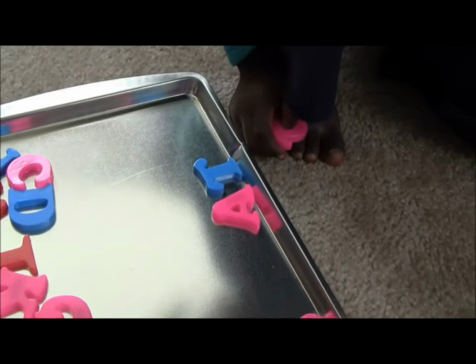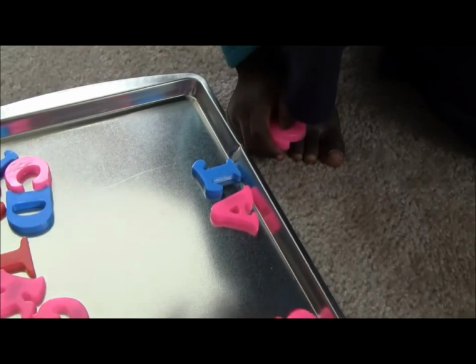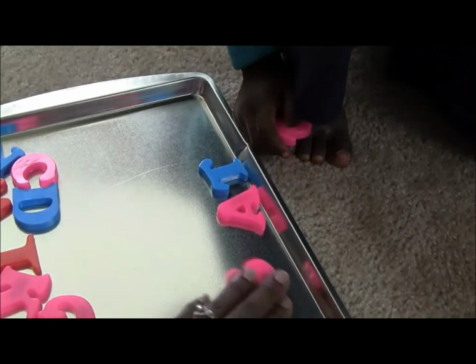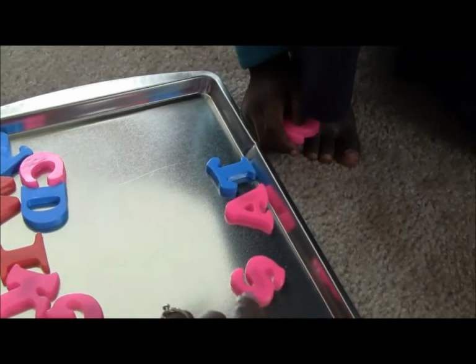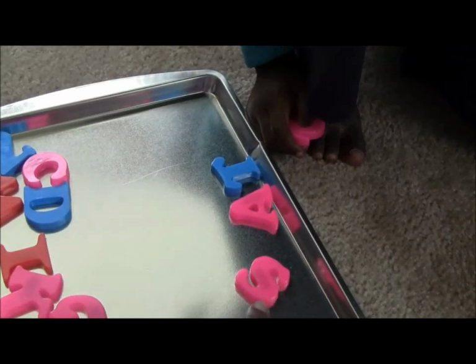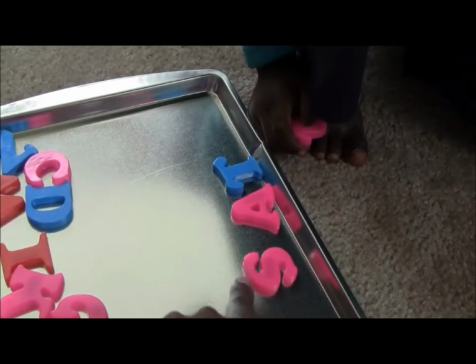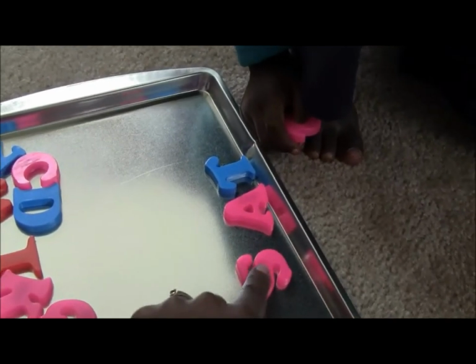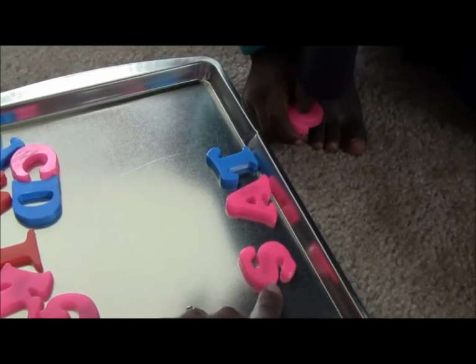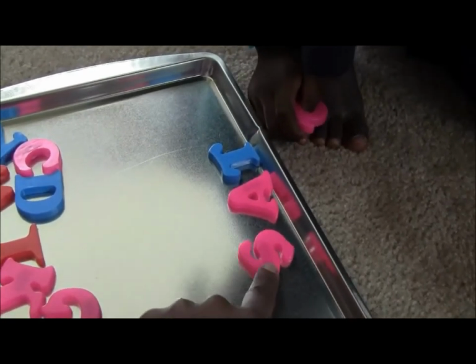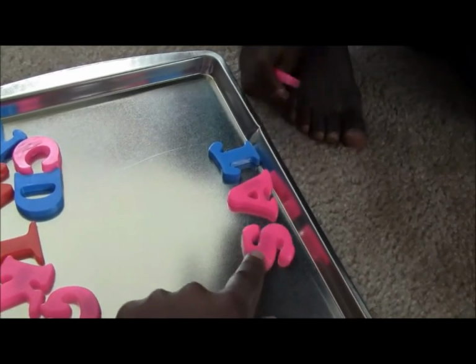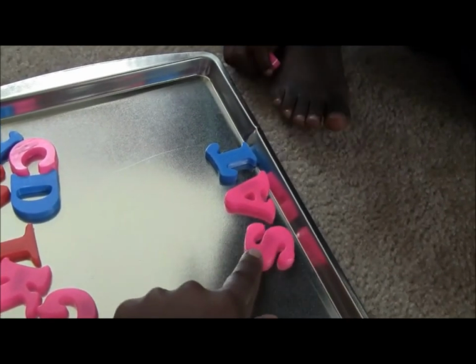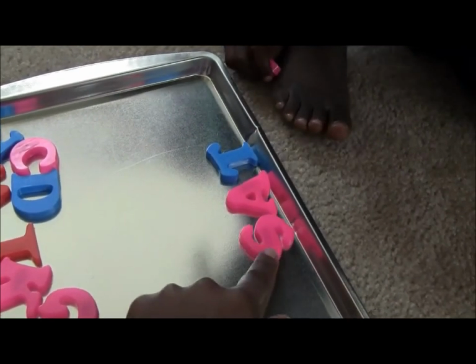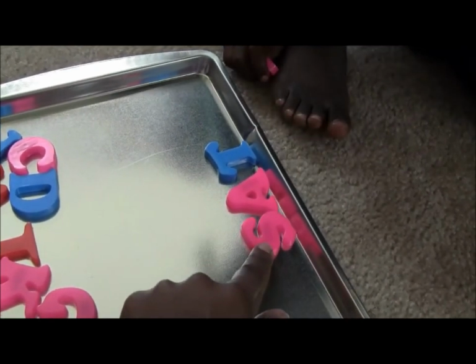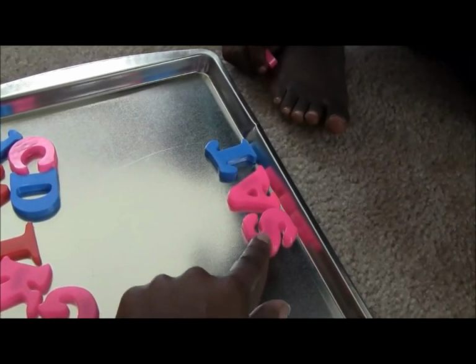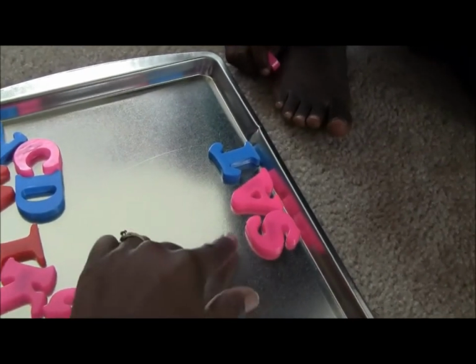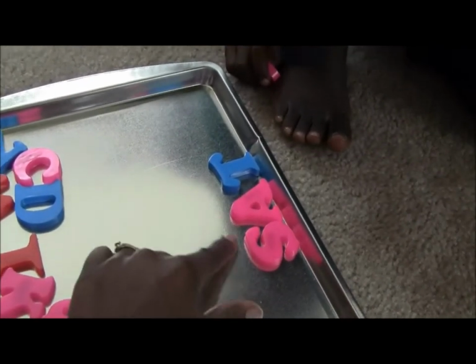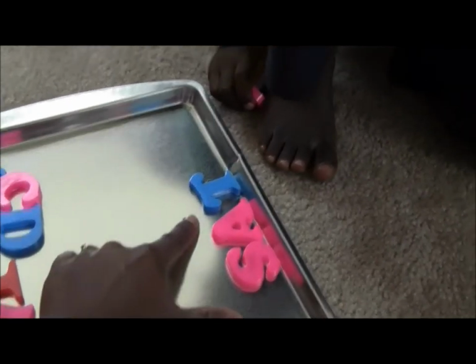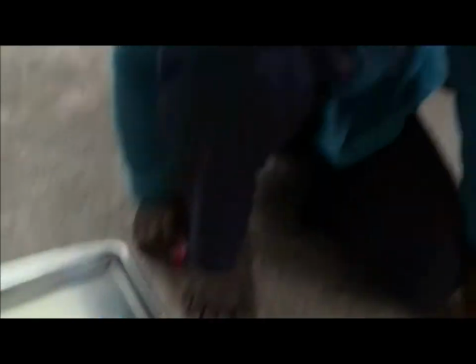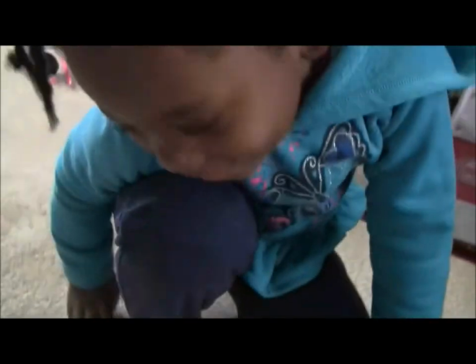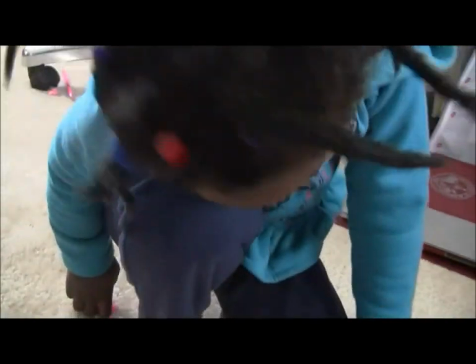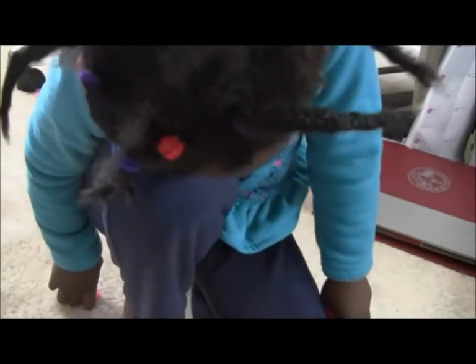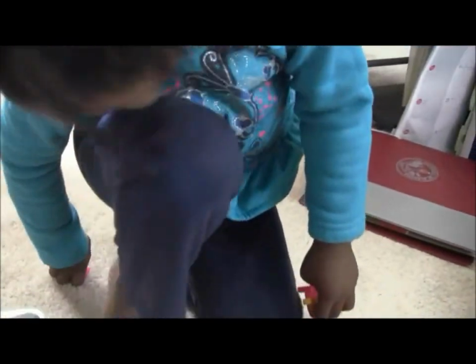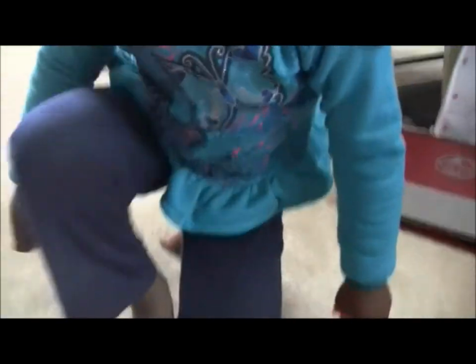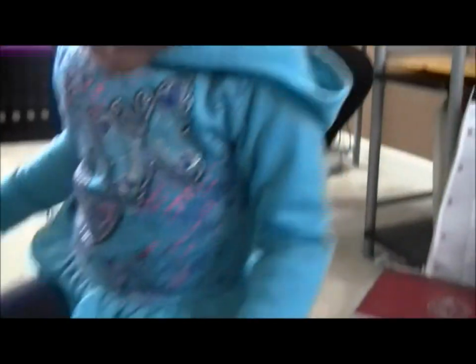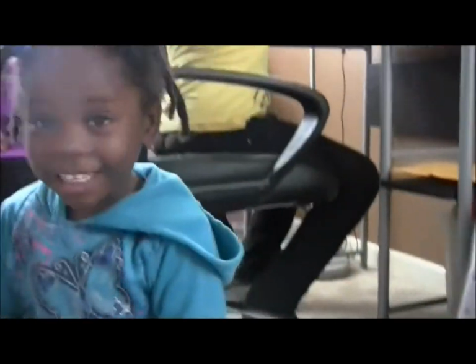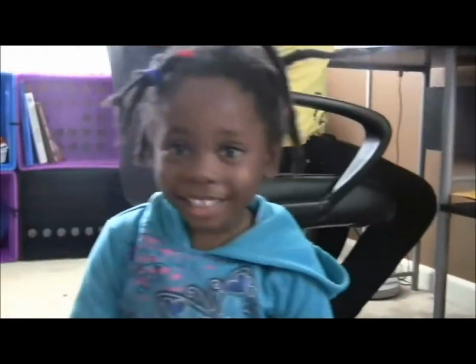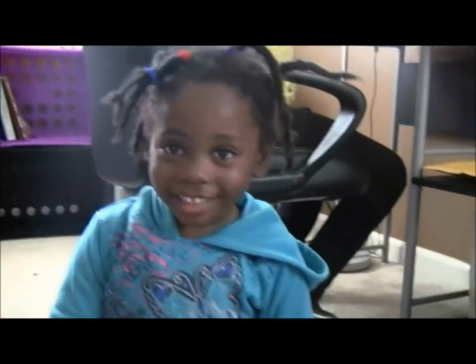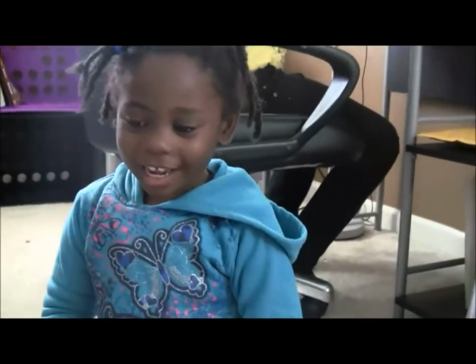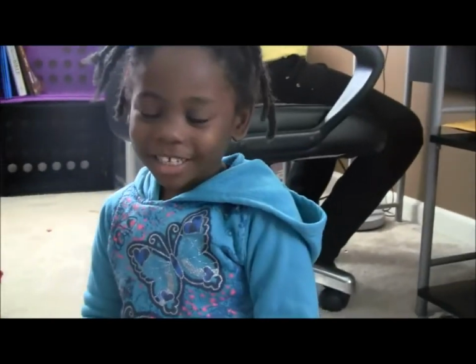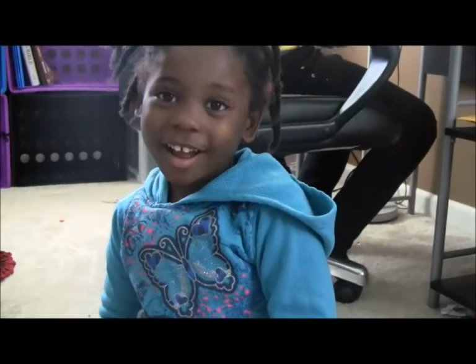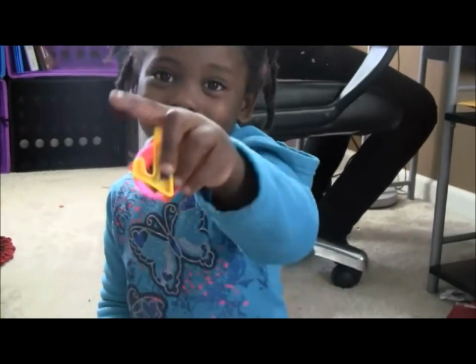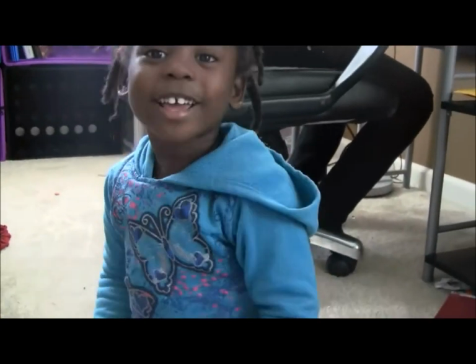Good. Now what about this when I put S with it? Sat. Very good. Can I watch that one? Can I watch it on your video tape?